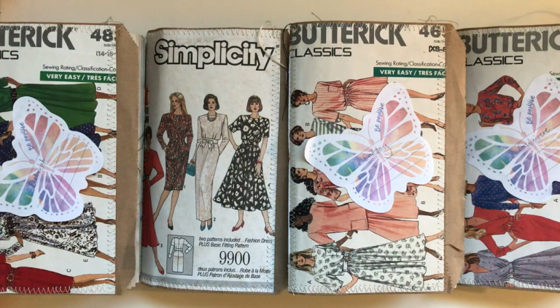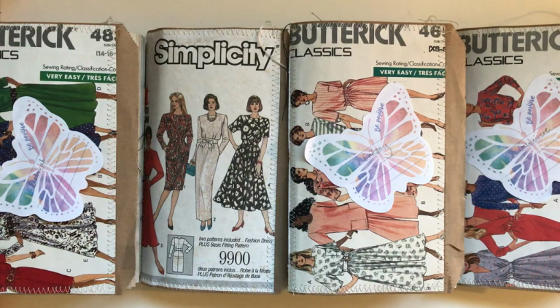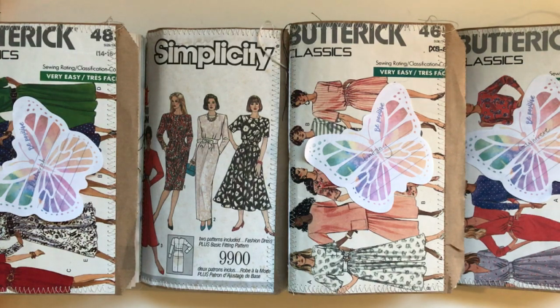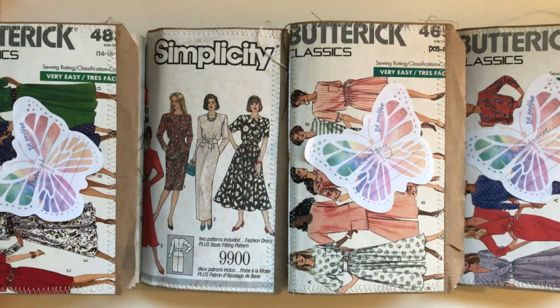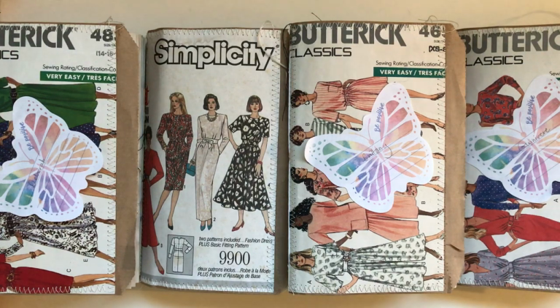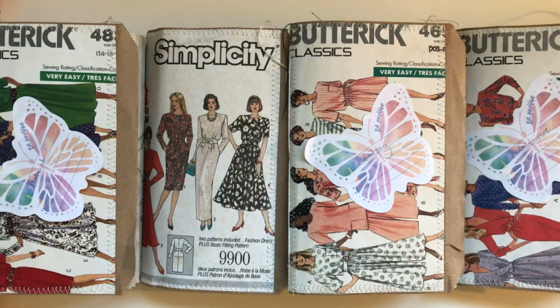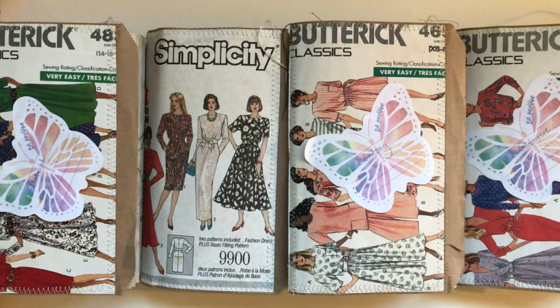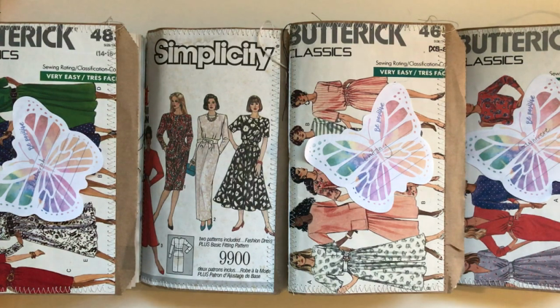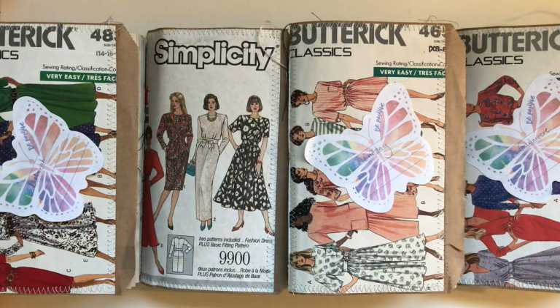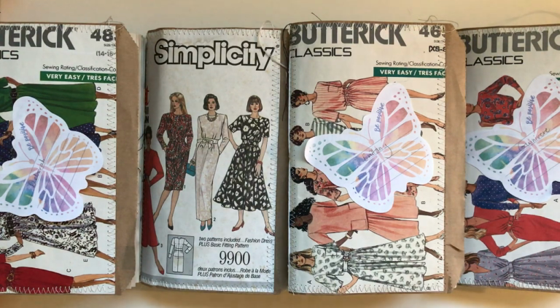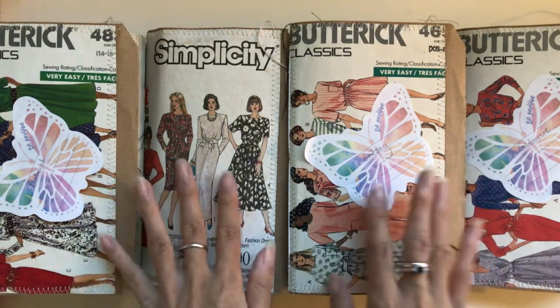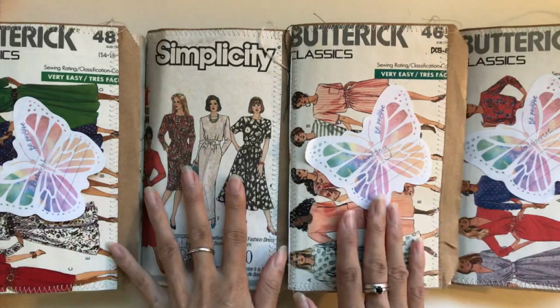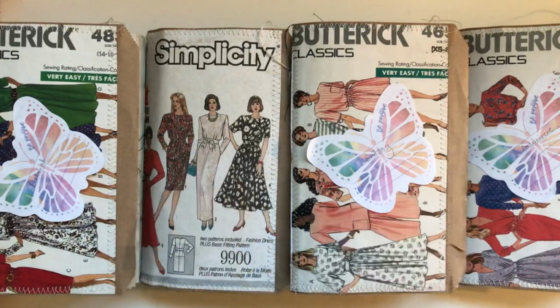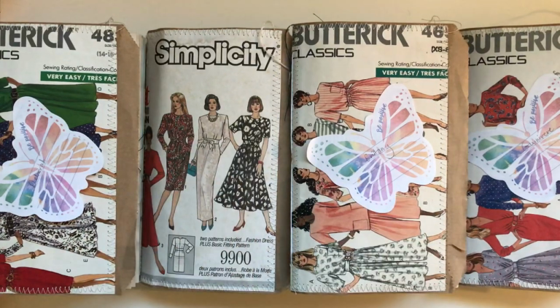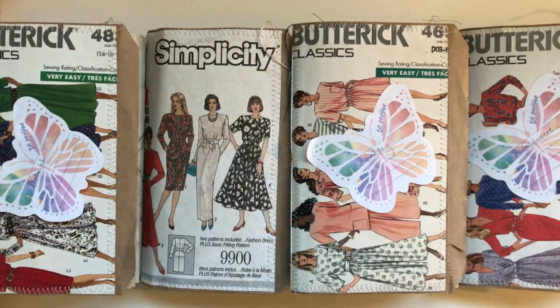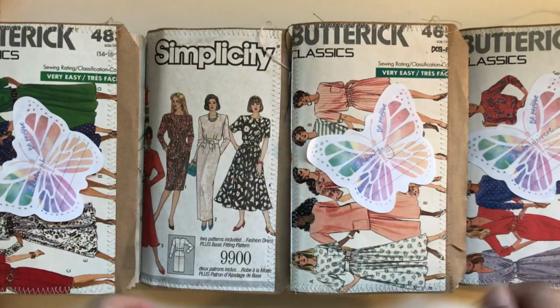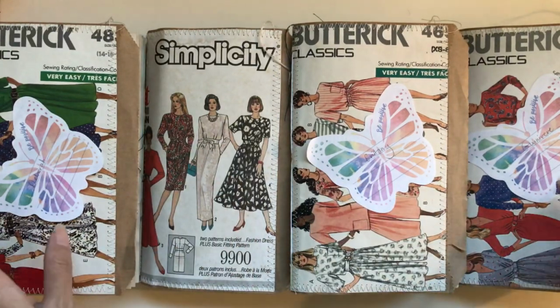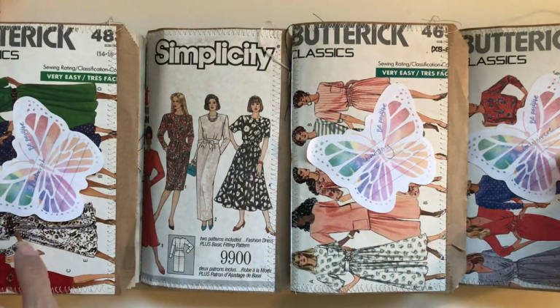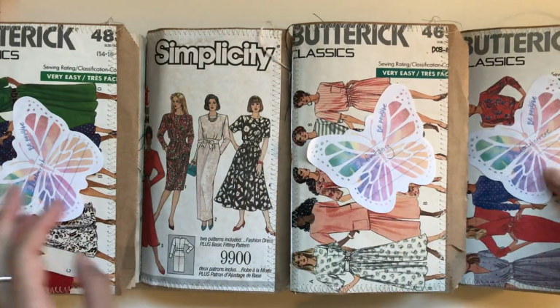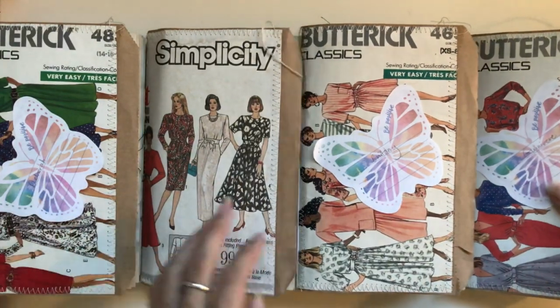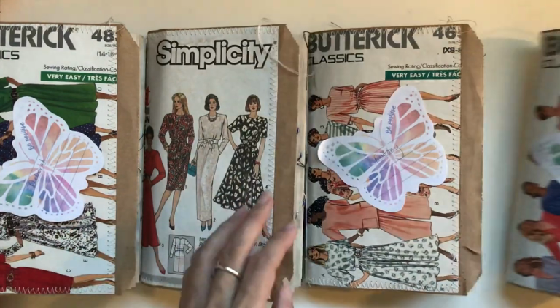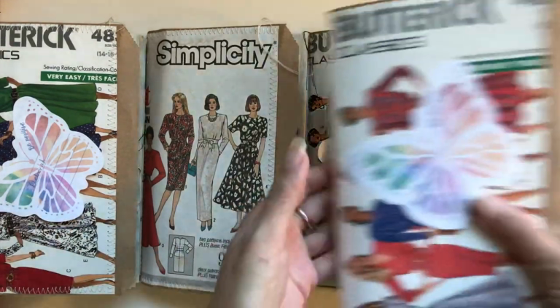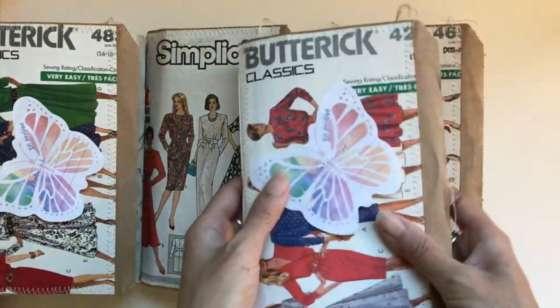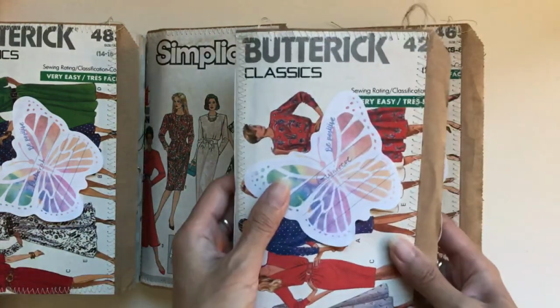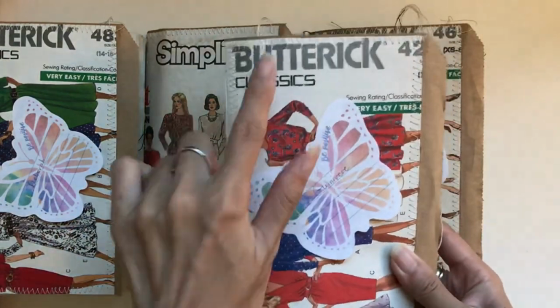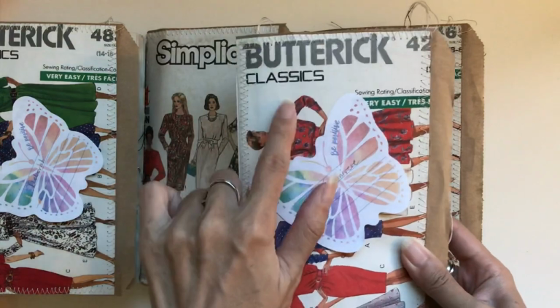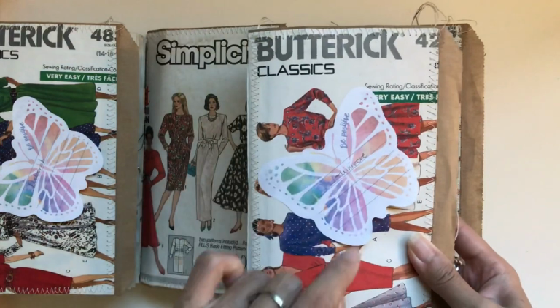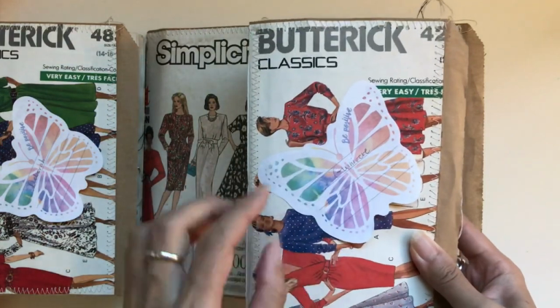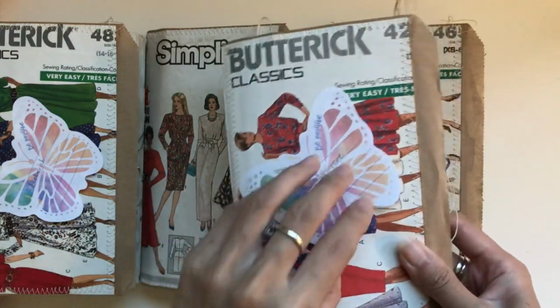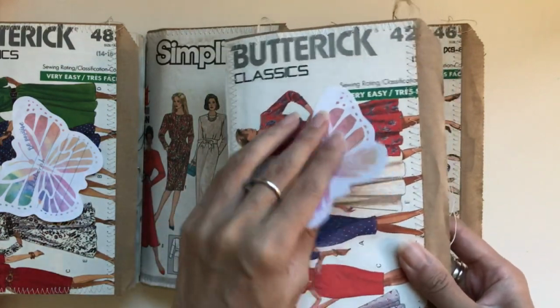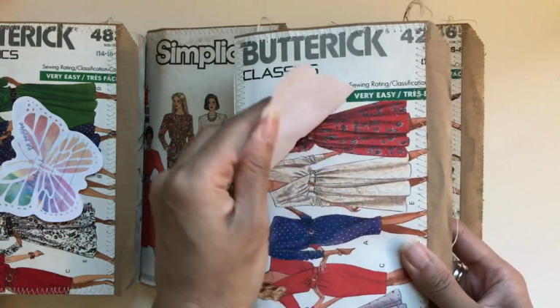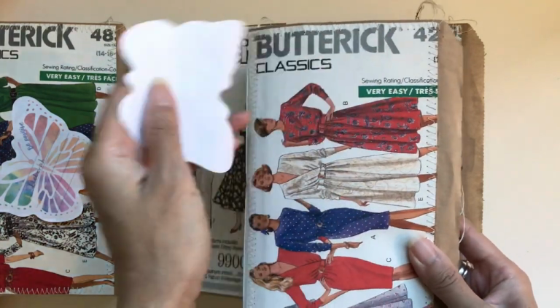Hi everyone, I'm JD. Welcome back to my channel. I've got my latest journal collection to share with you guys. These are more sewing journals. I managed to pick up four of the patterns from the op shop.